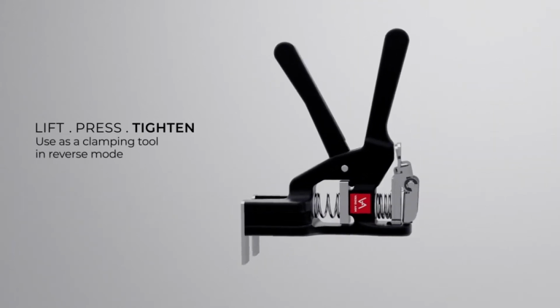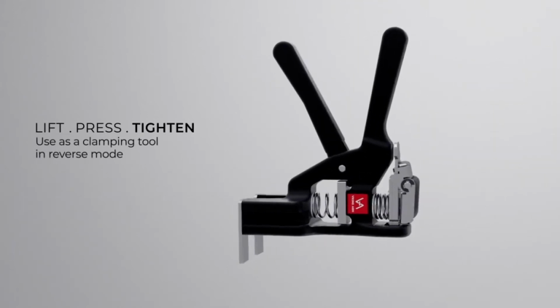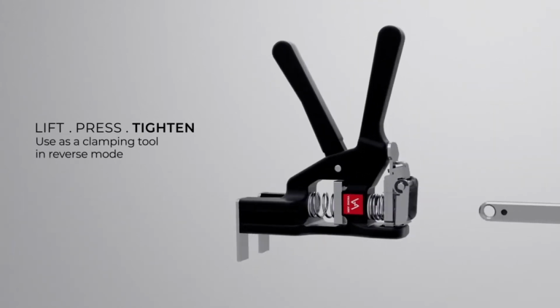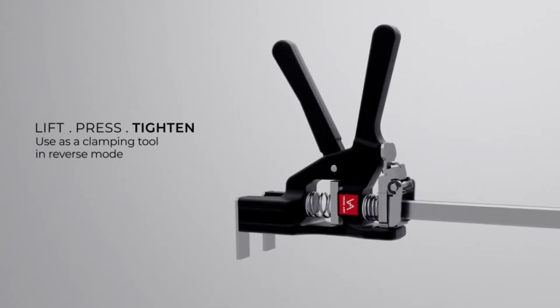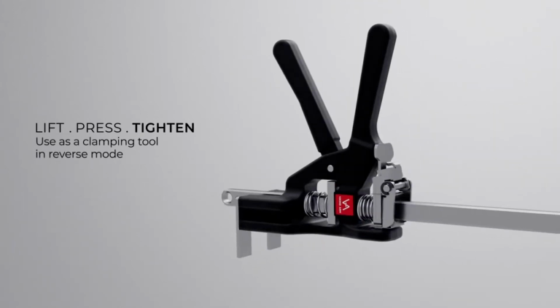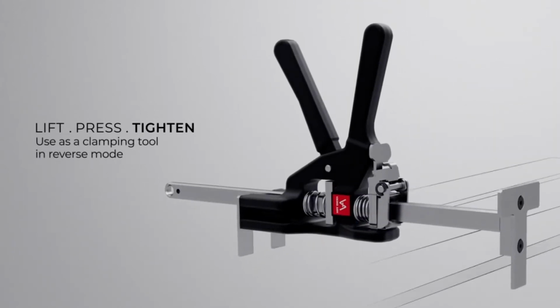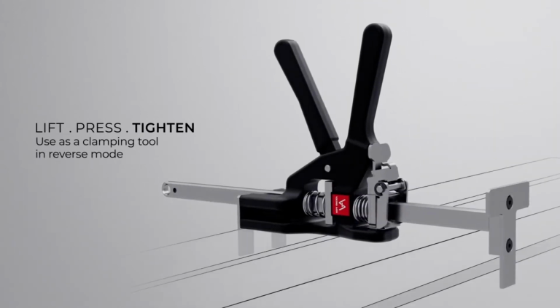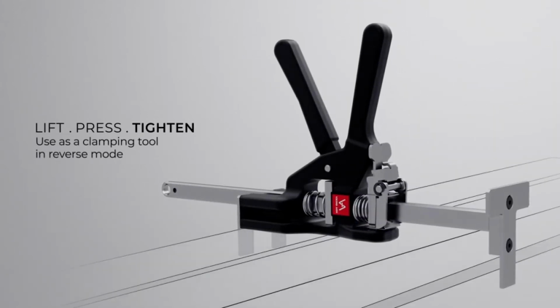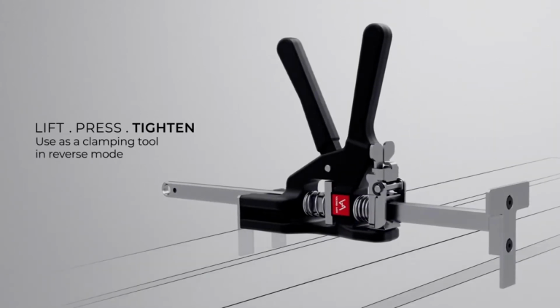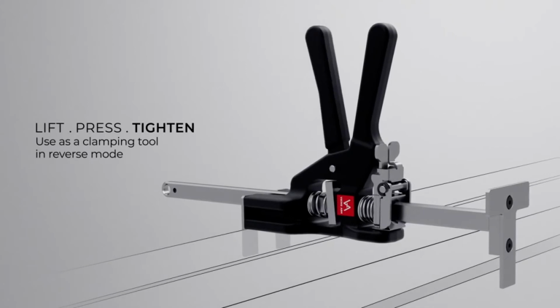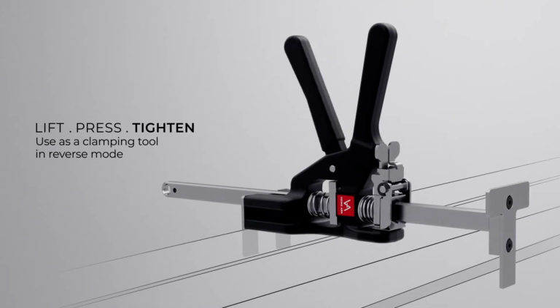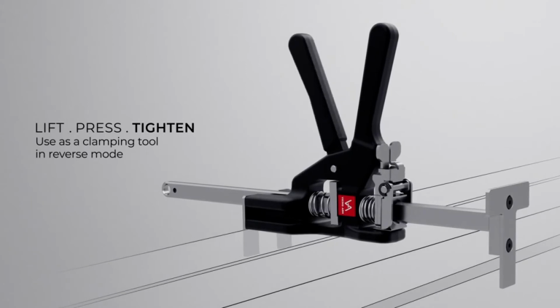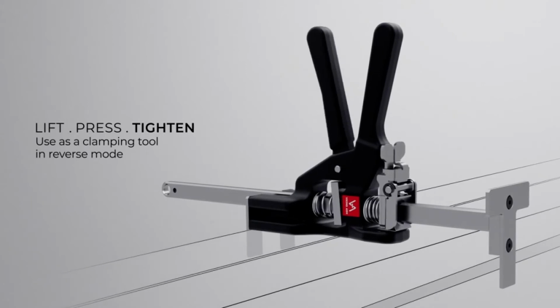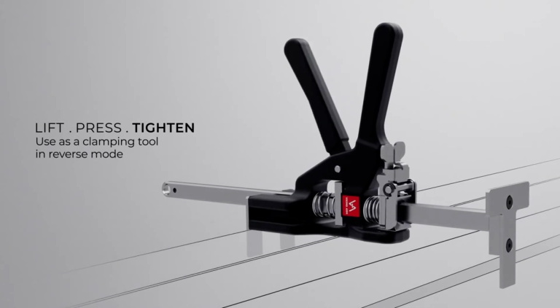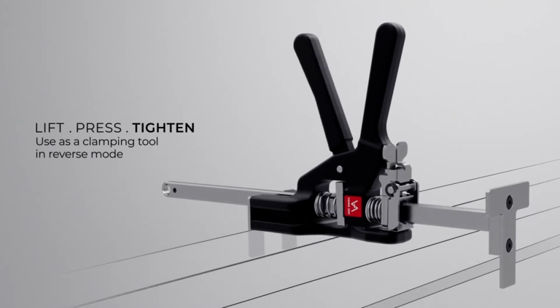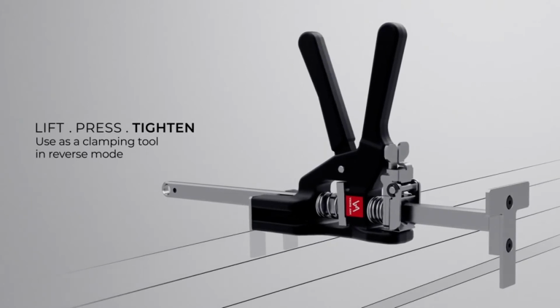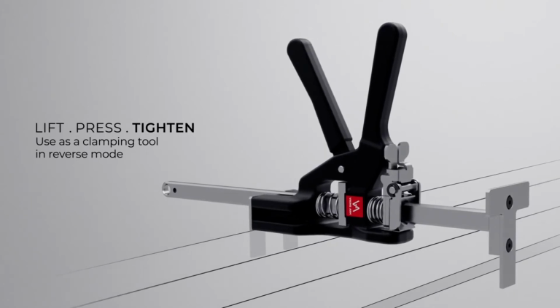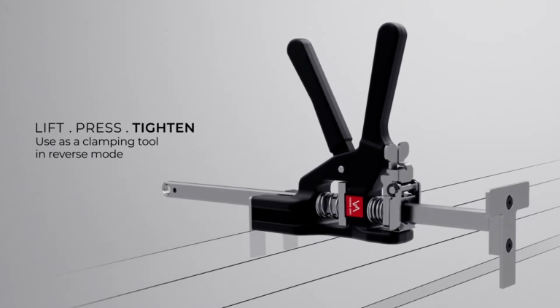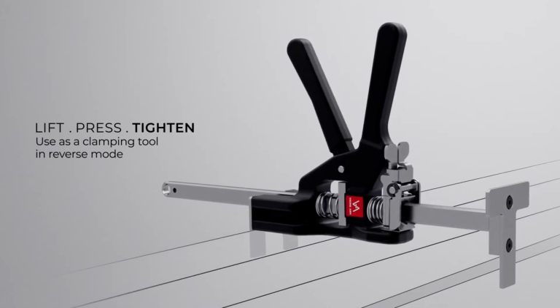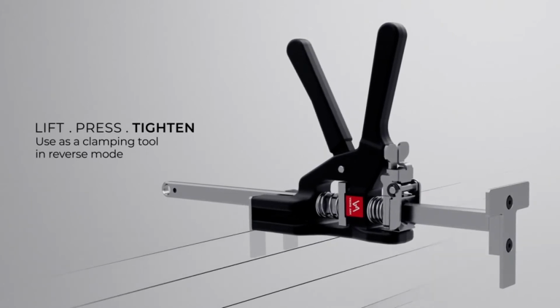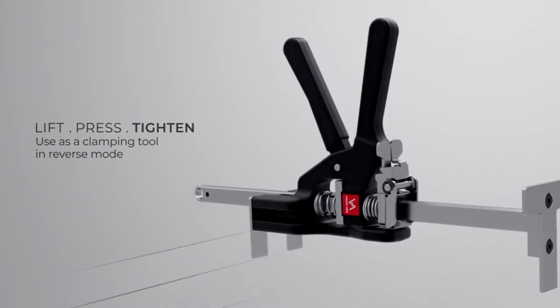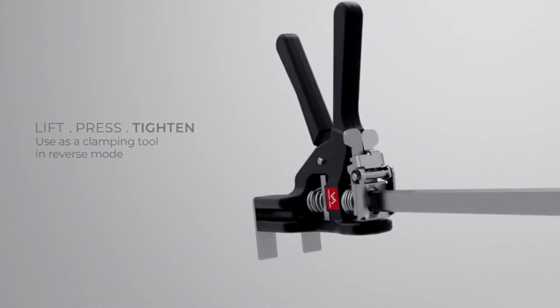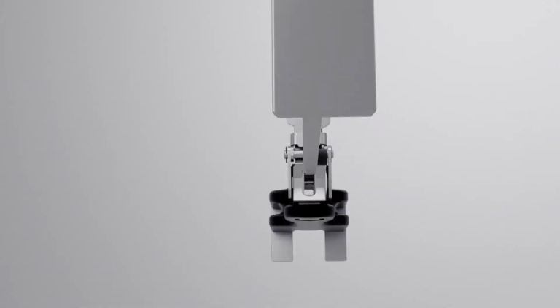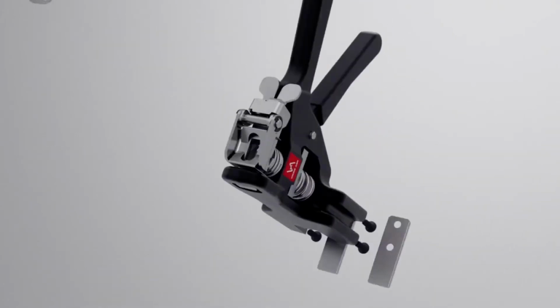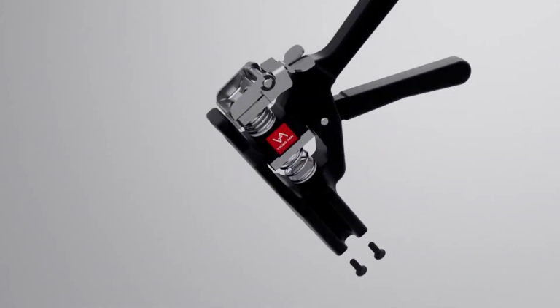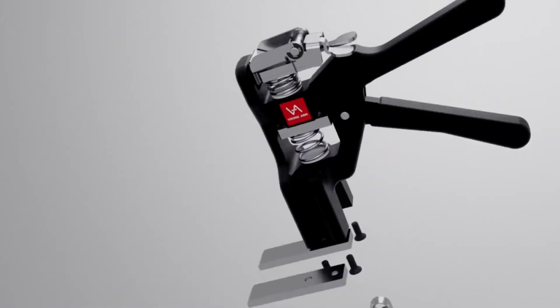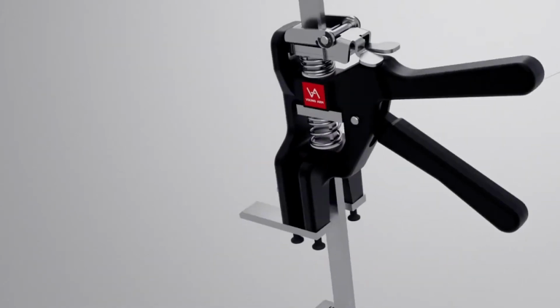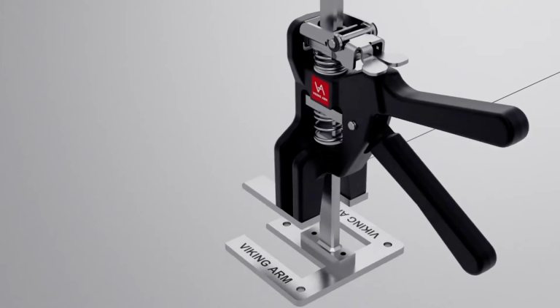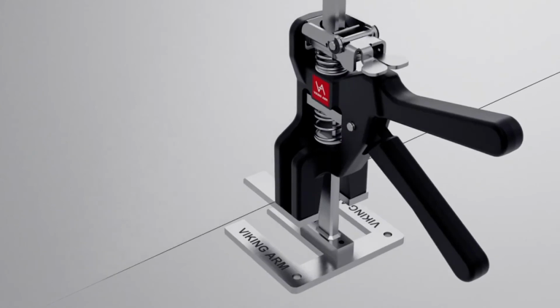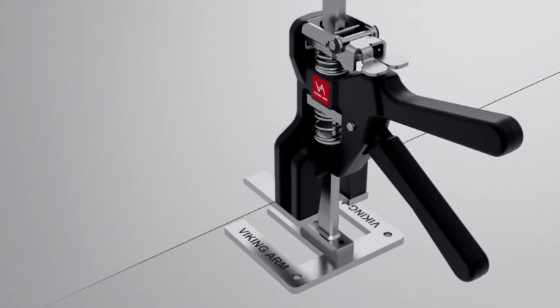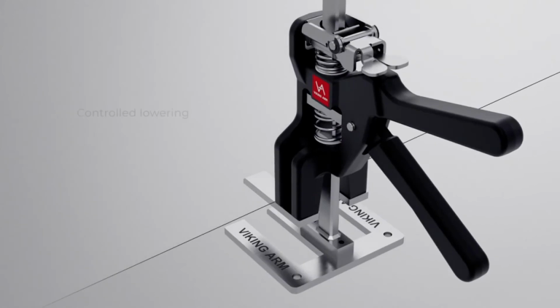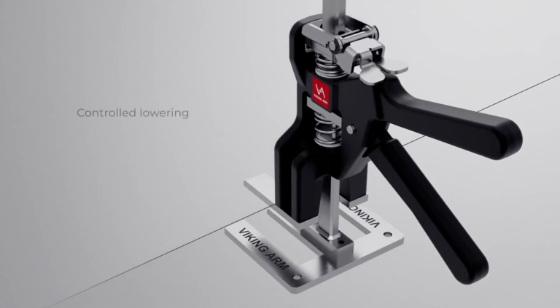Finally, it's equipped with mounting holes for safe operations, and with an operation range of 6 to 215 millimeters, you can manage a host of tasks.